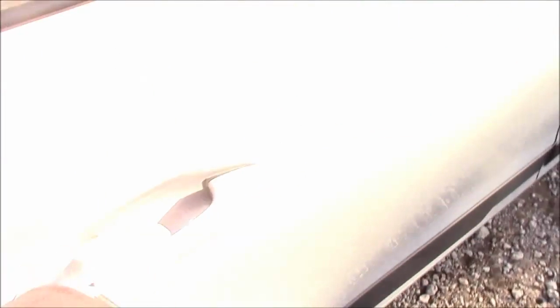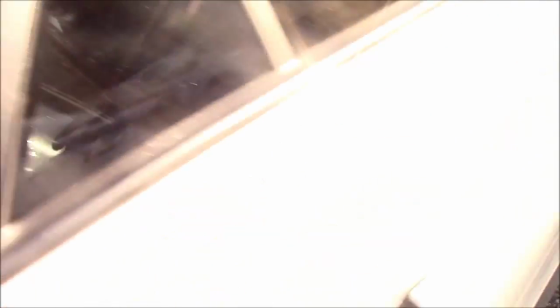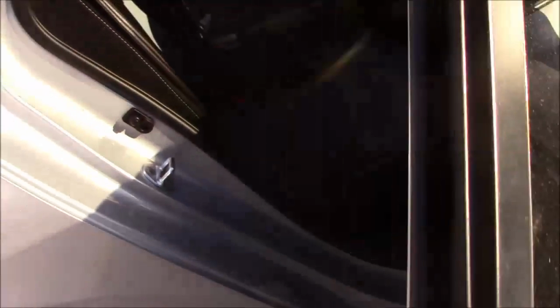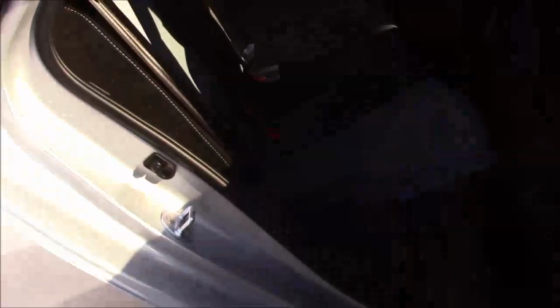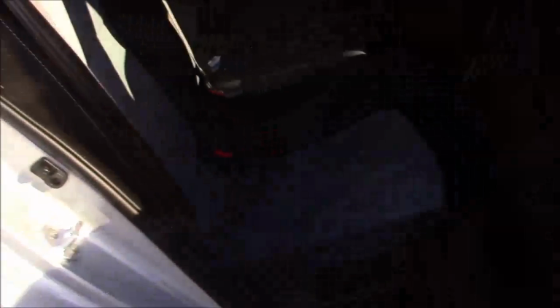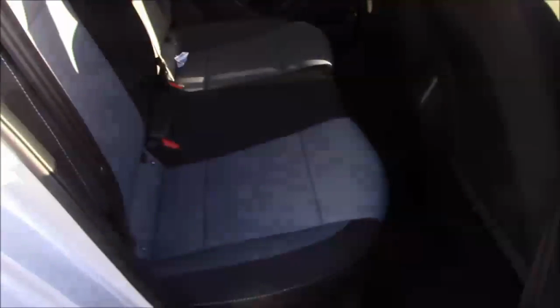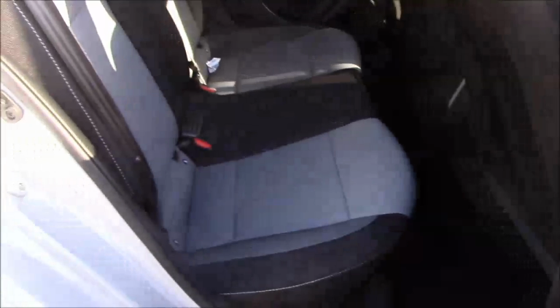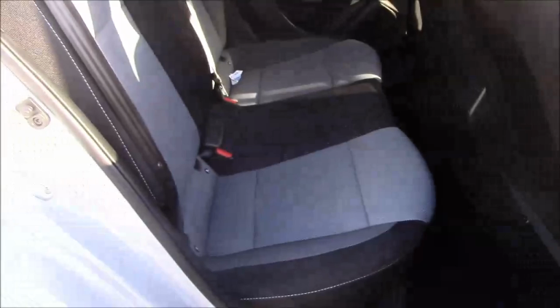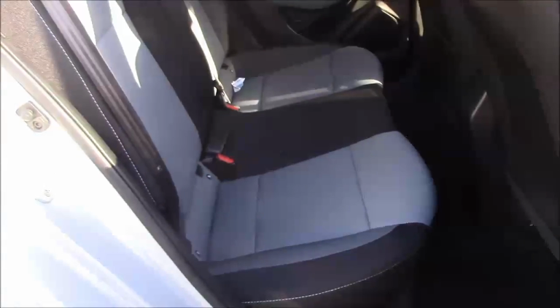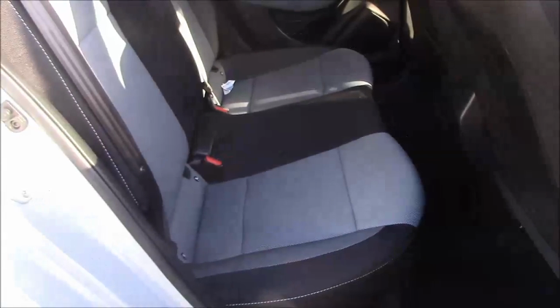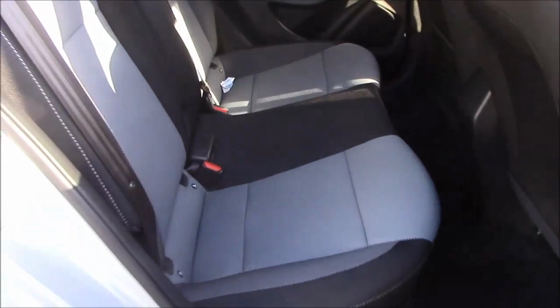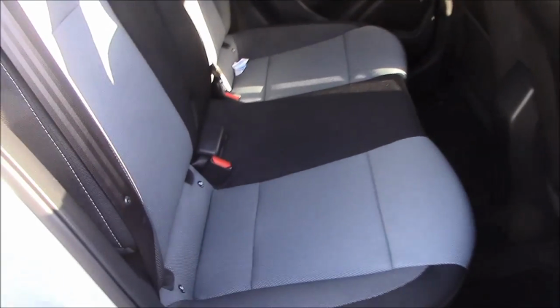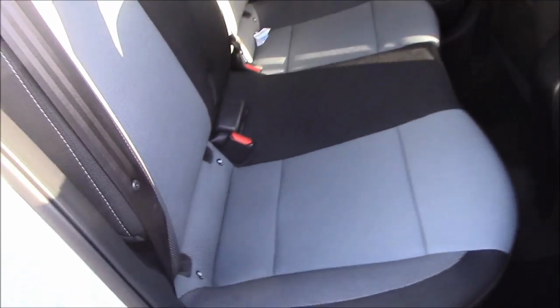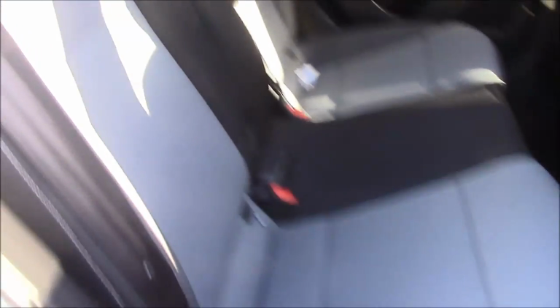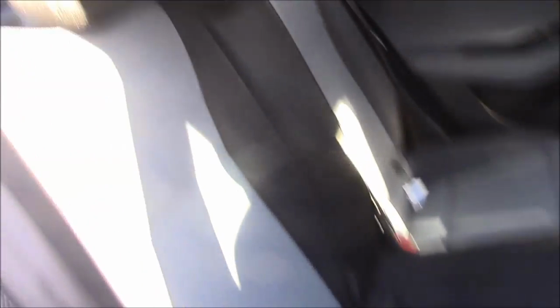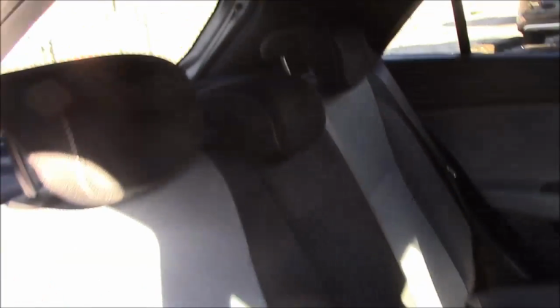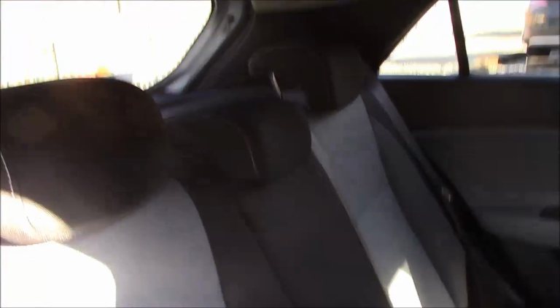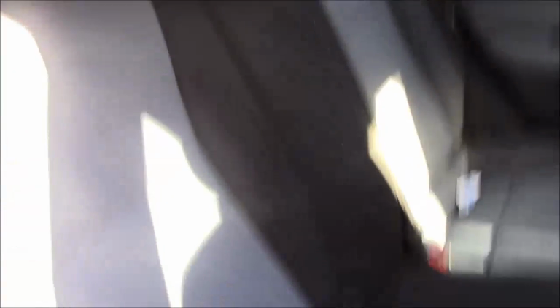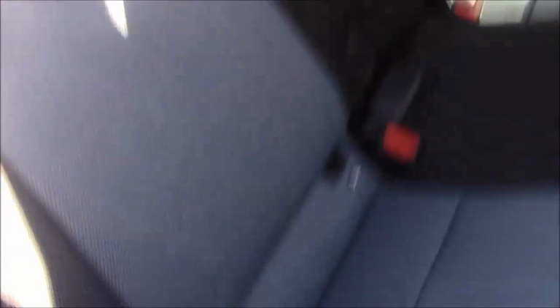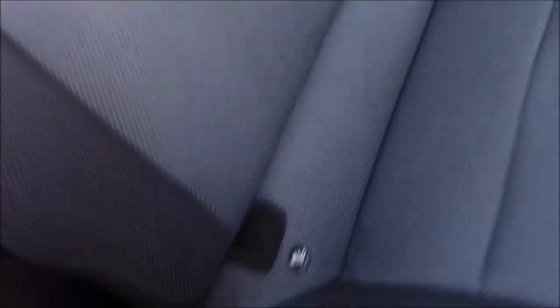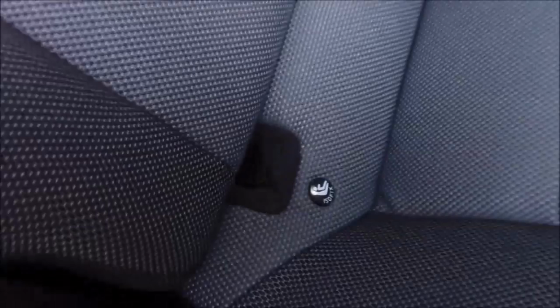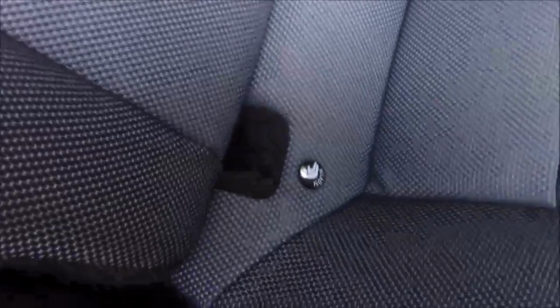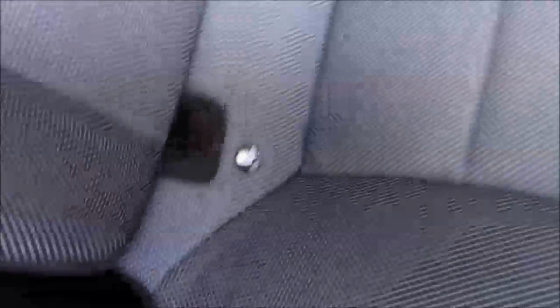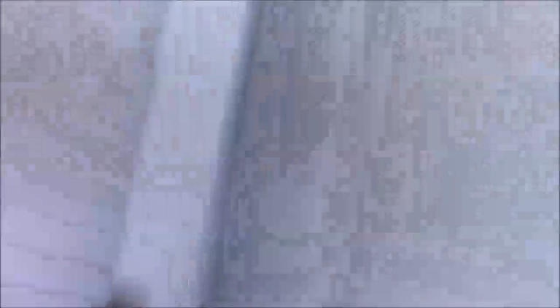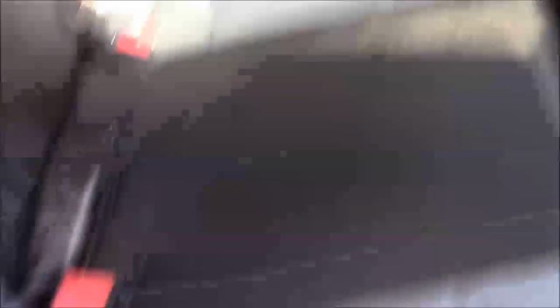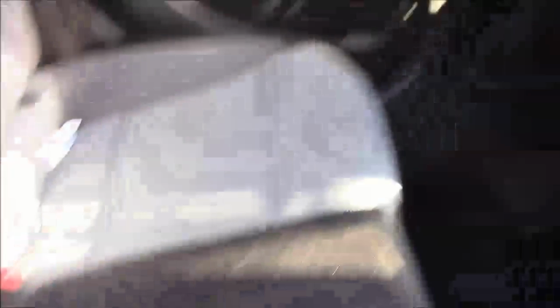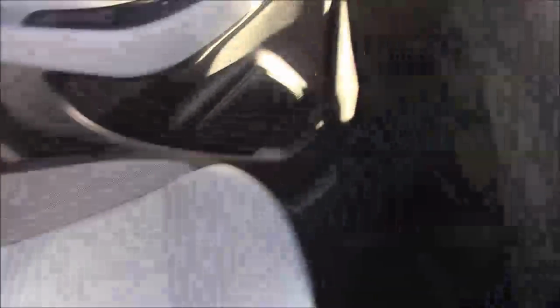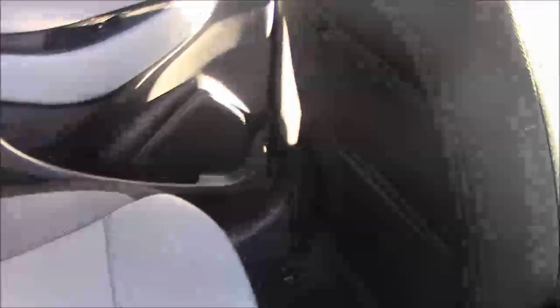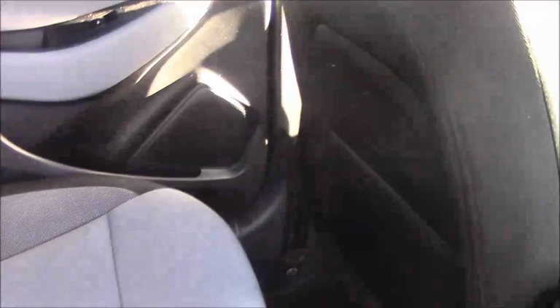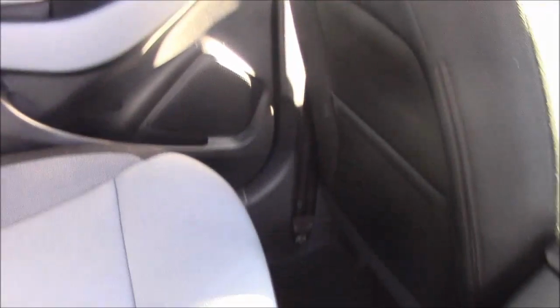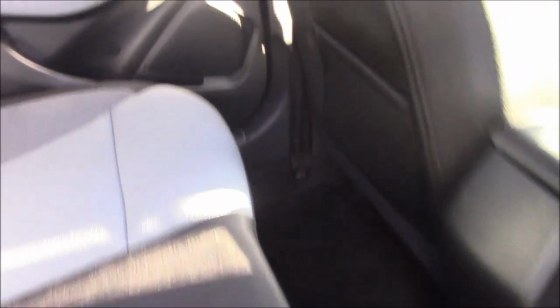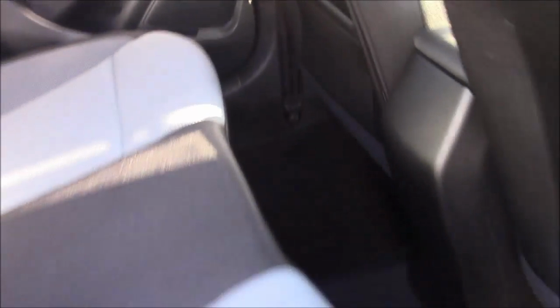Moving into the rear of the vehicle, we have a cloth interior that runs right the way throughout. We have three-point seat belts and three headrests, which all come with ISOFIX. We also have some additional storage in the back of the front passenger seat, and plenty of leg room.